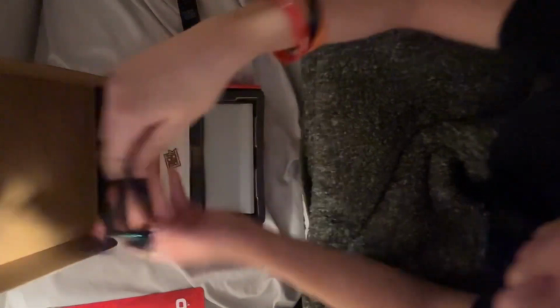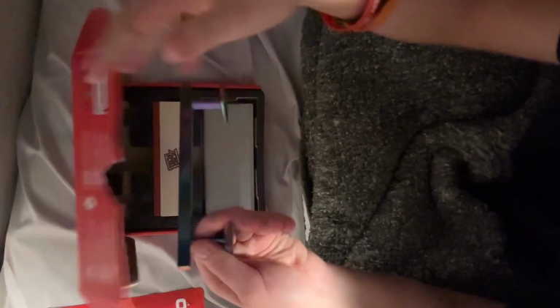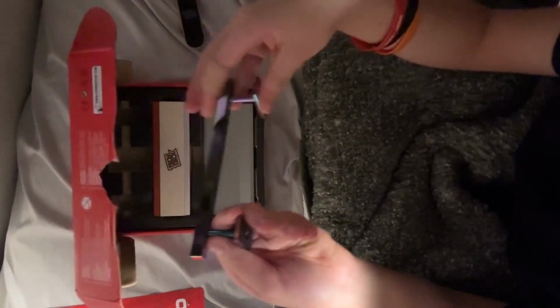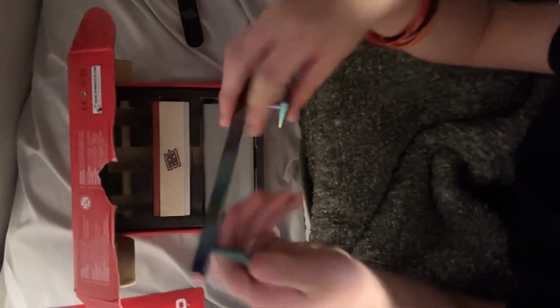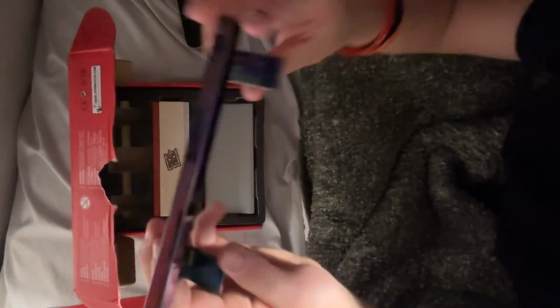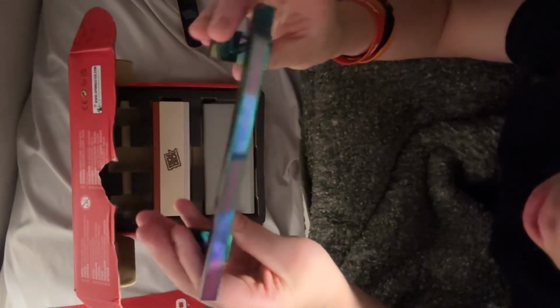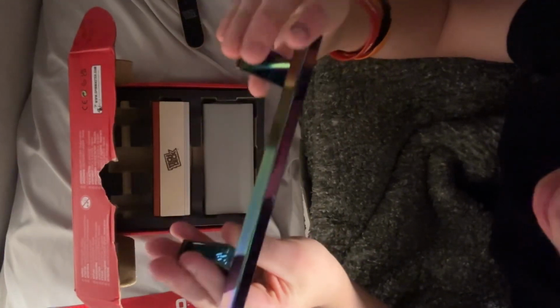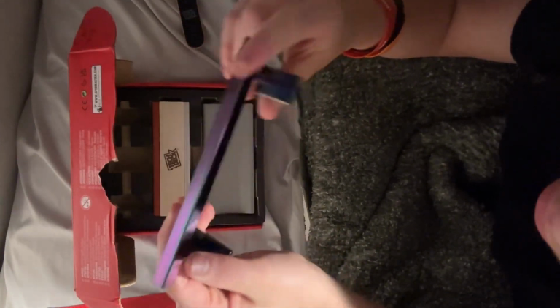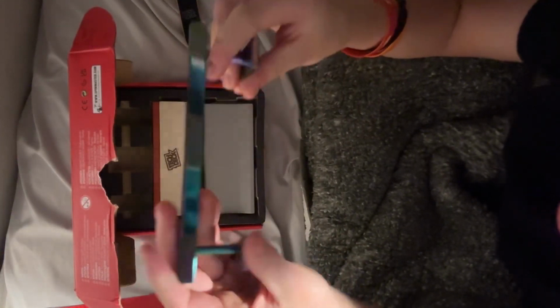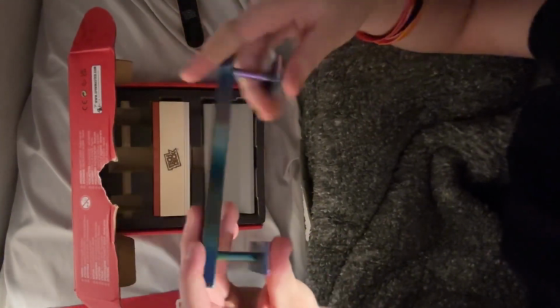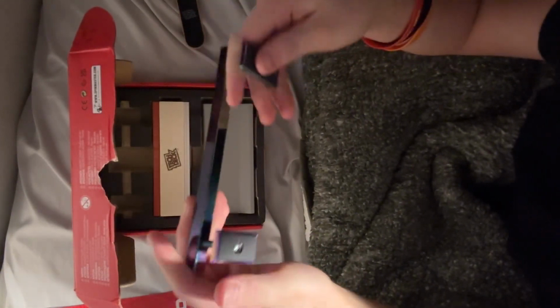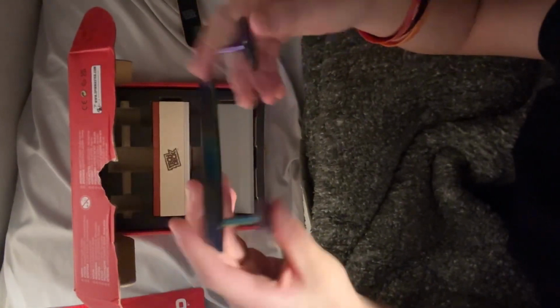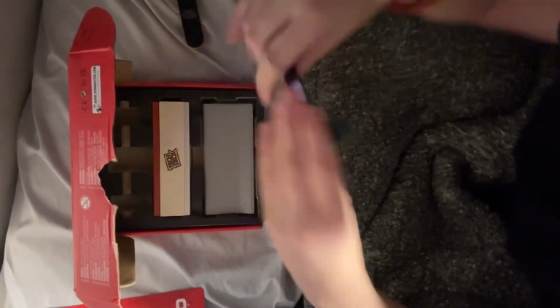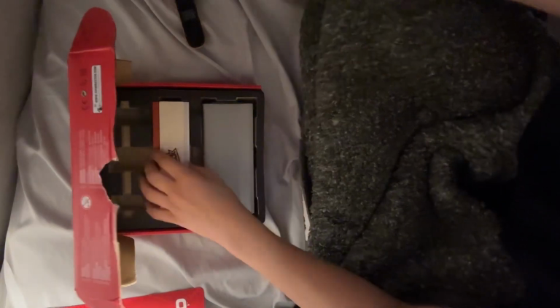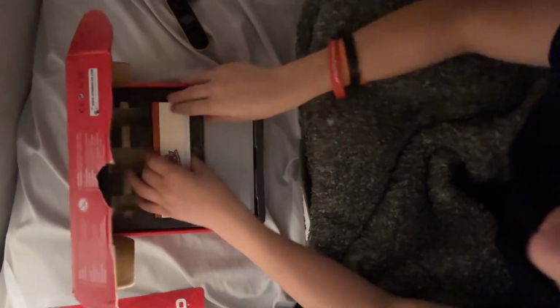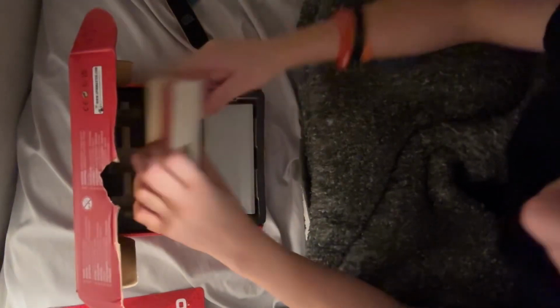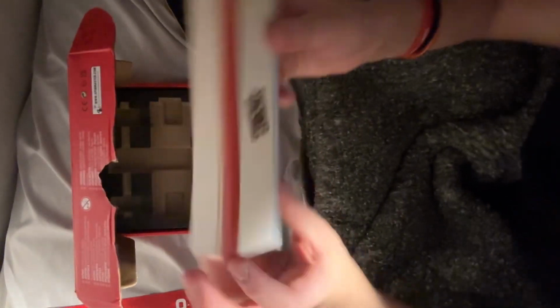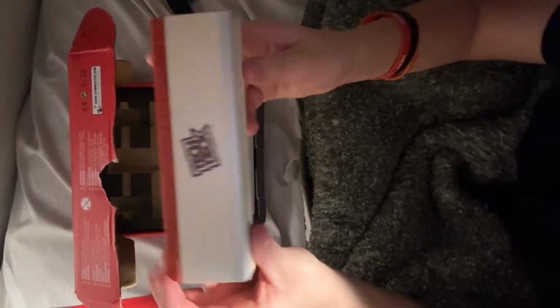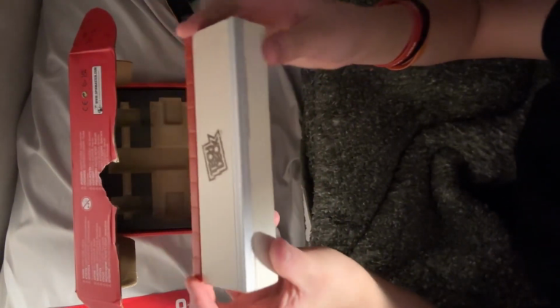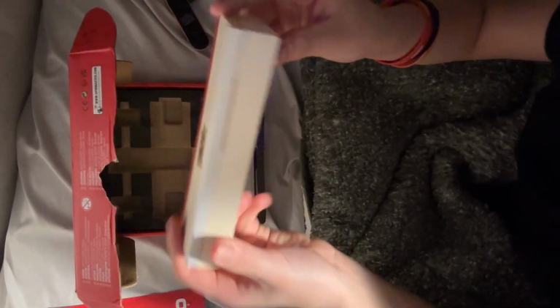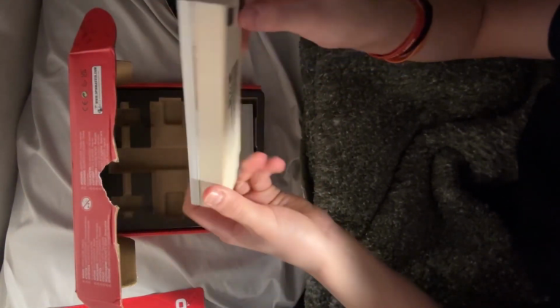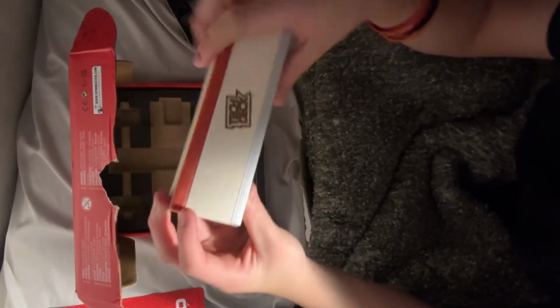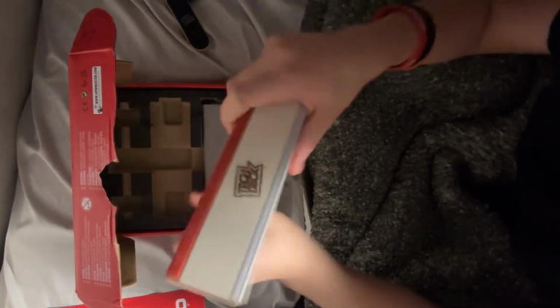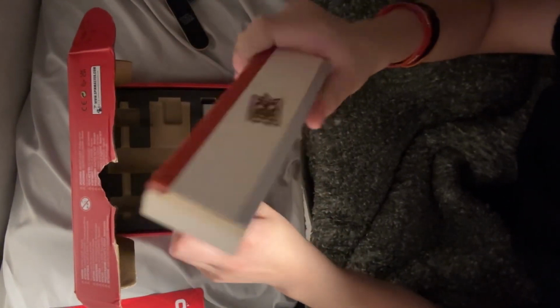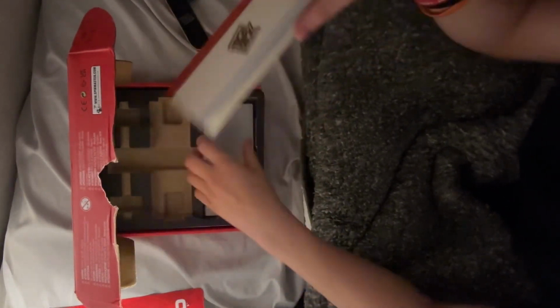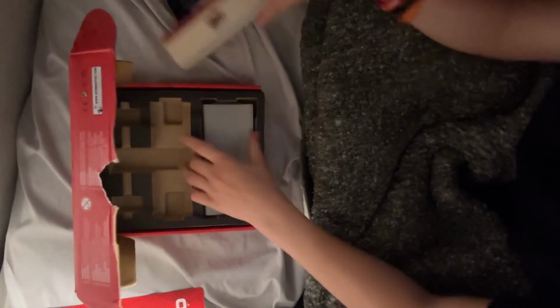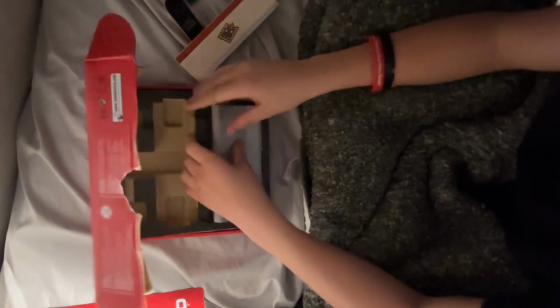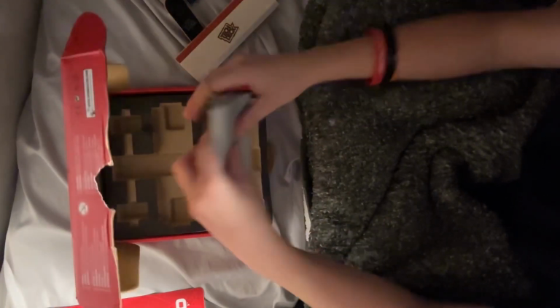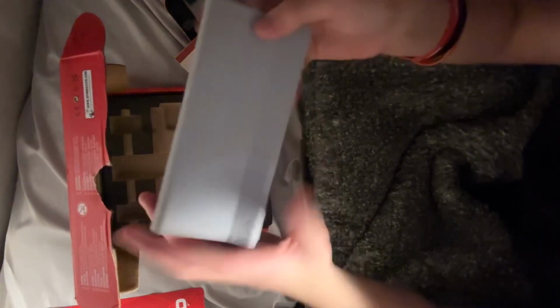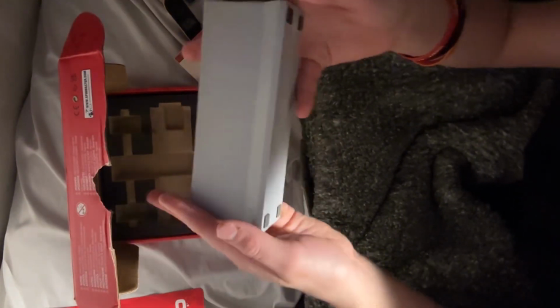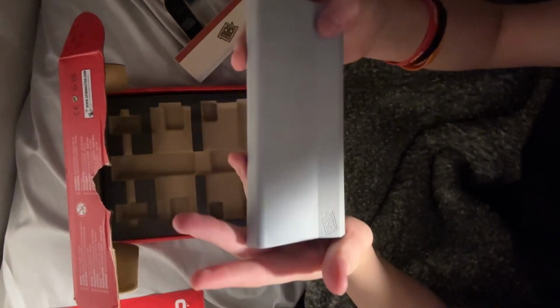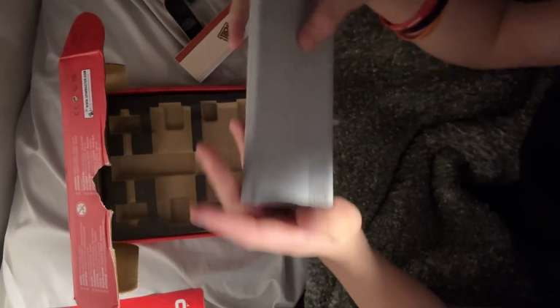Wow, you get this really nice chrome-looking rail. Got this block, which is nice — pretty solid. And then a curb, which is decently heavy.